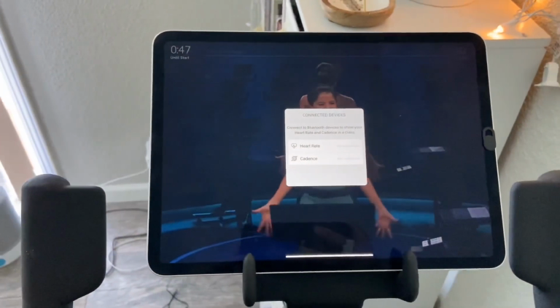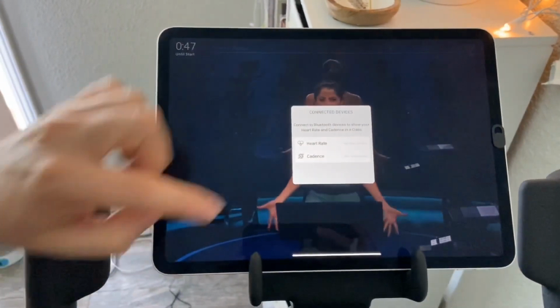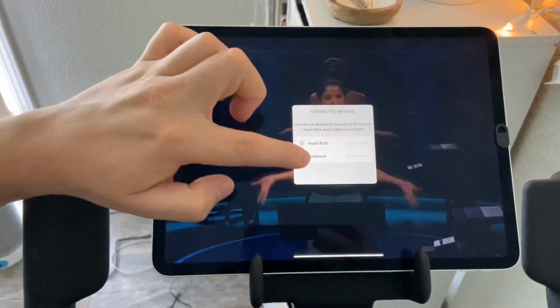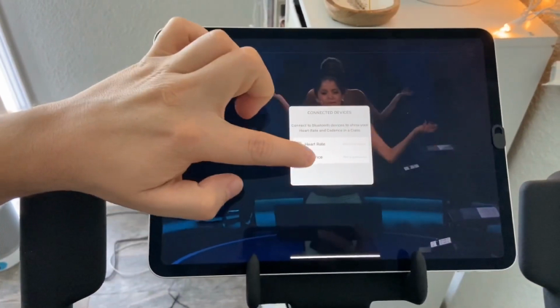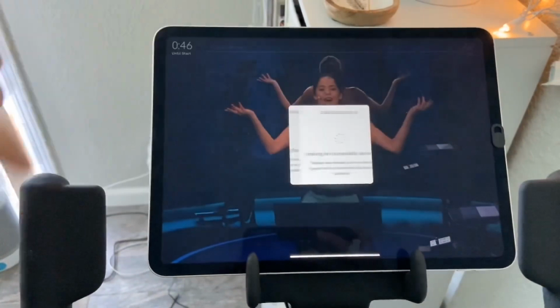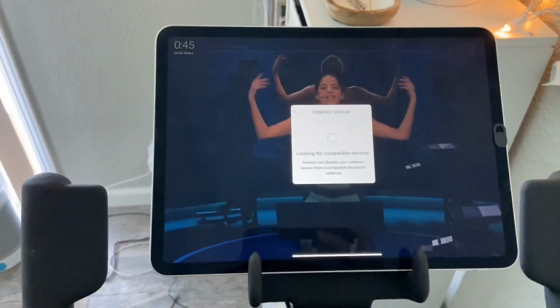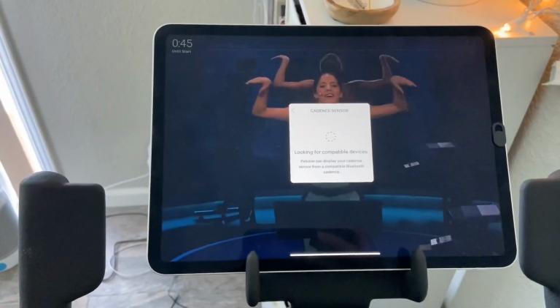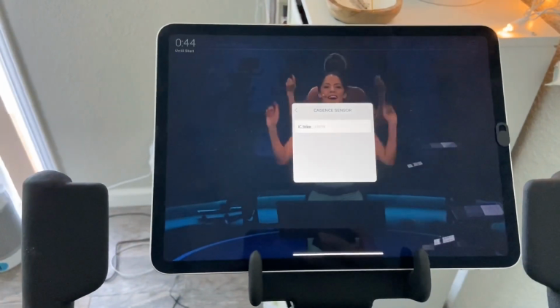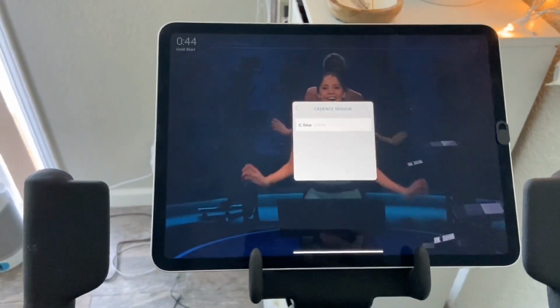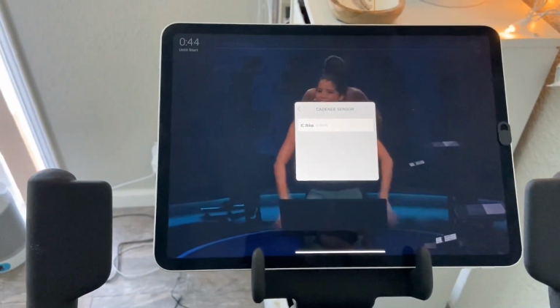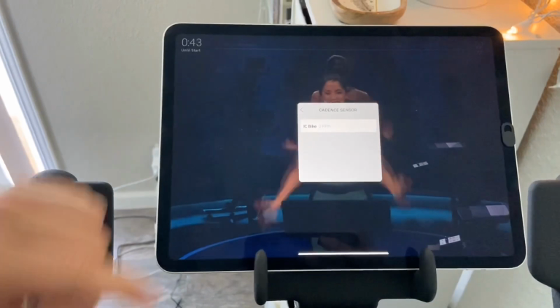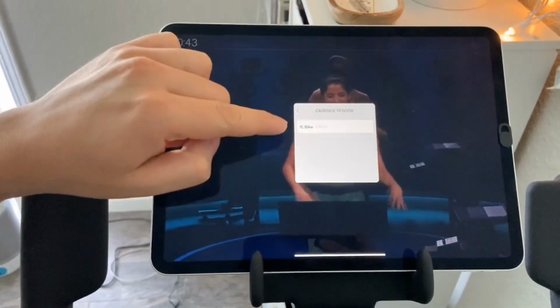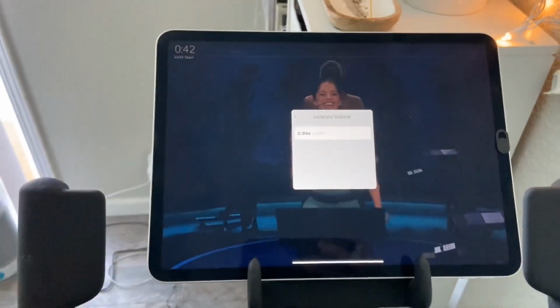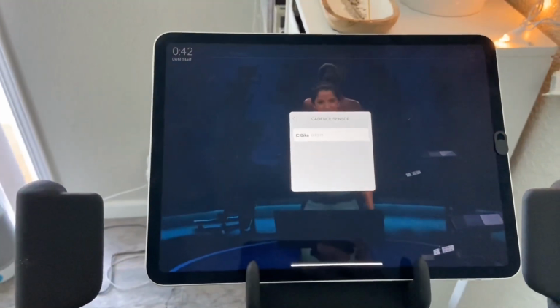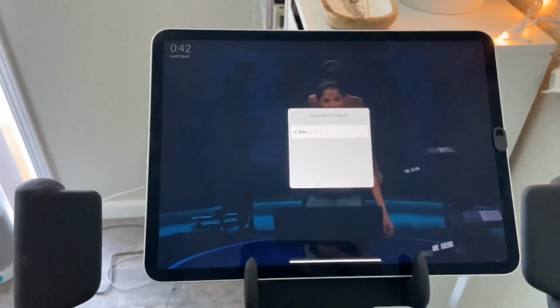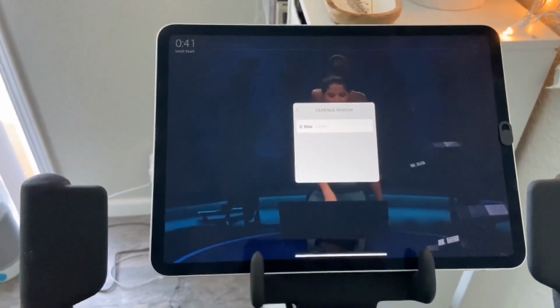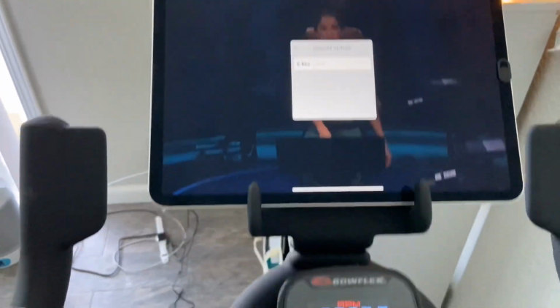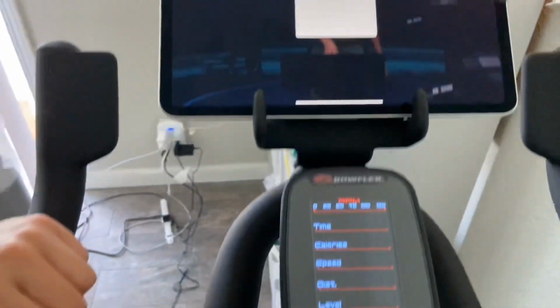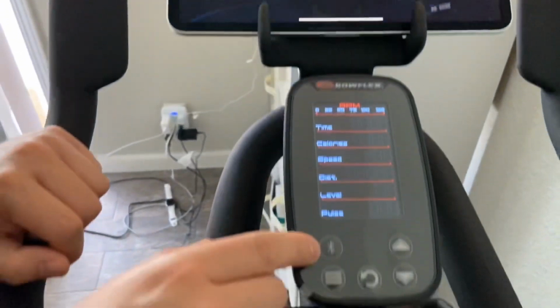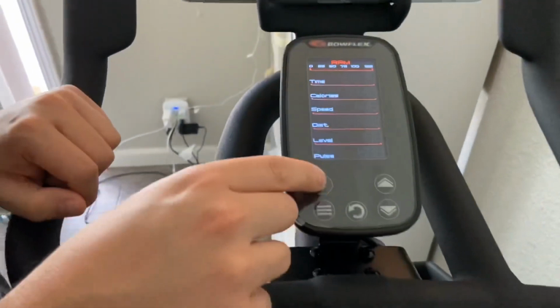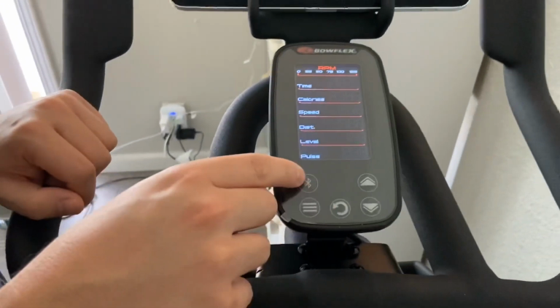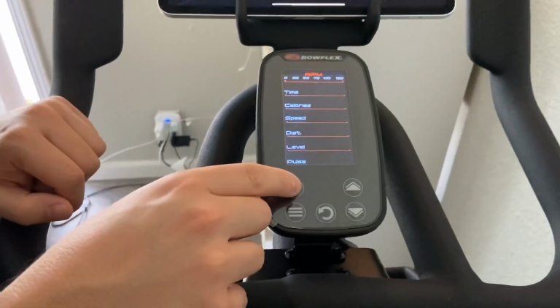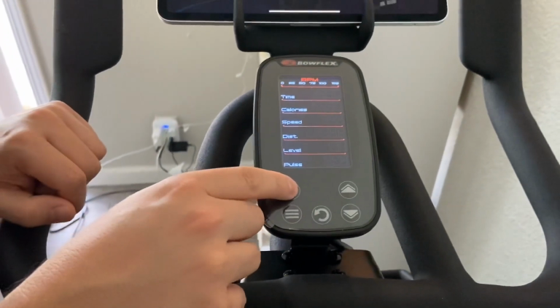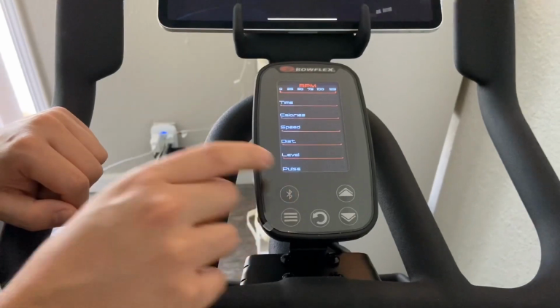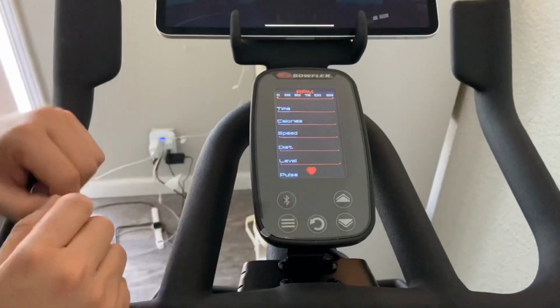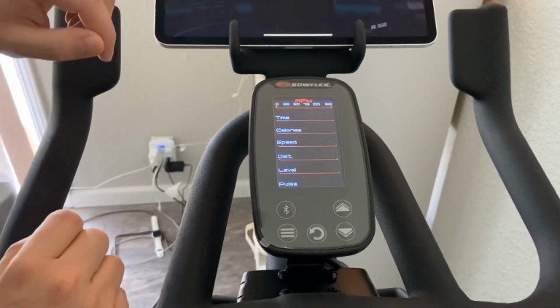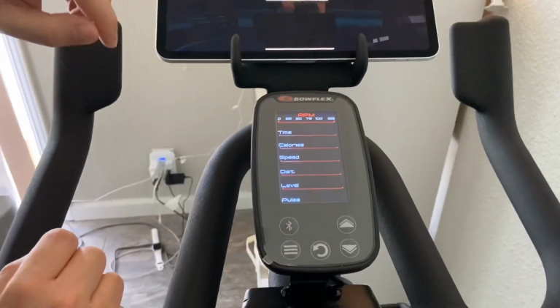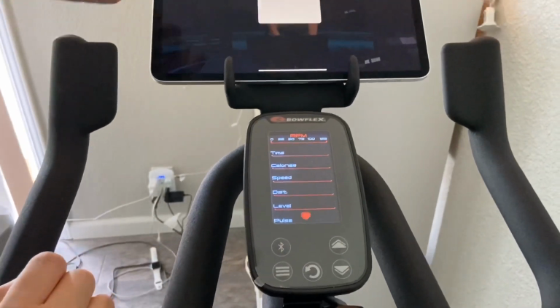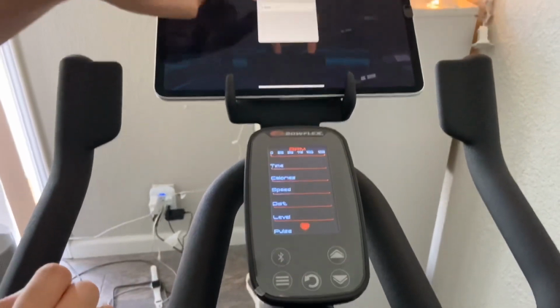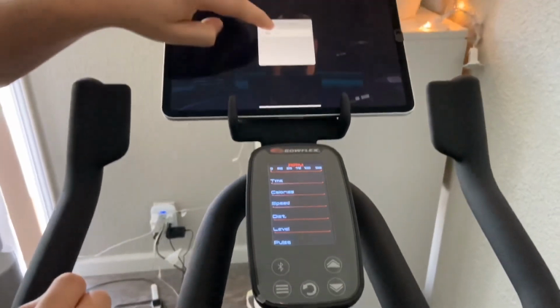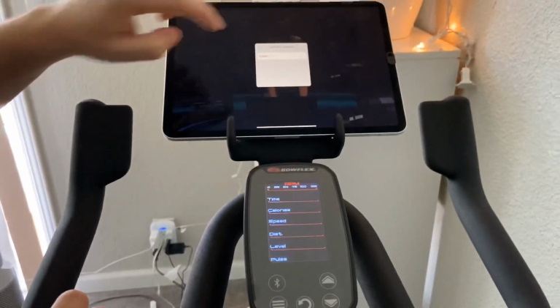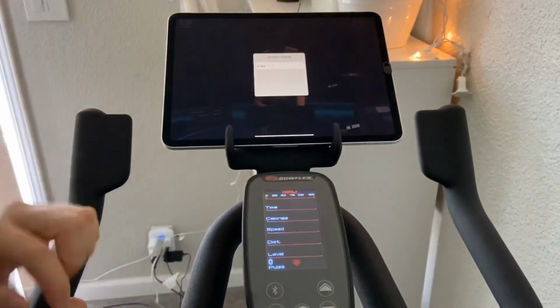The first one is a heart sensor, but the cadence is that one. They should find your device, the C6 bike — you should click that. If it doesn't, you can also press the Bluetooth button on the bike. That should sync up and they should pop up on the bike.